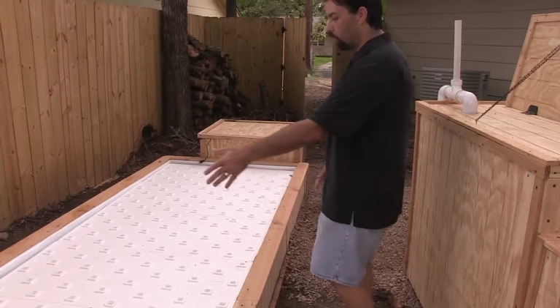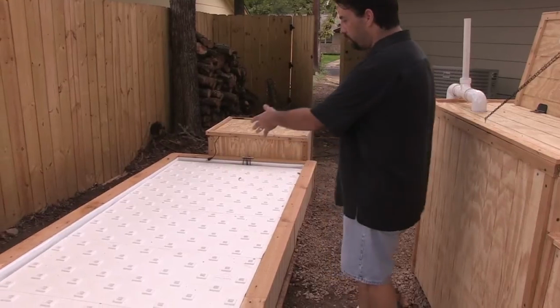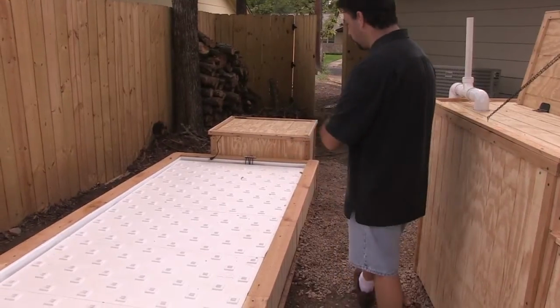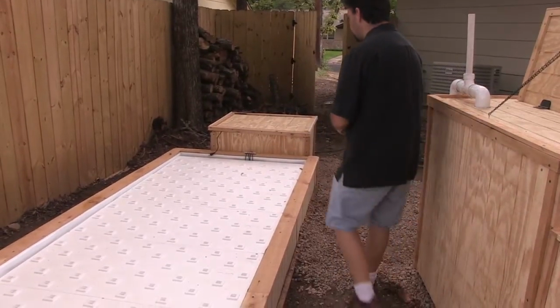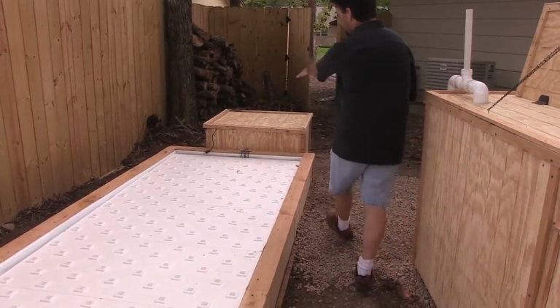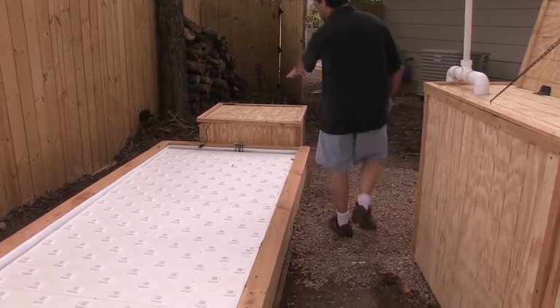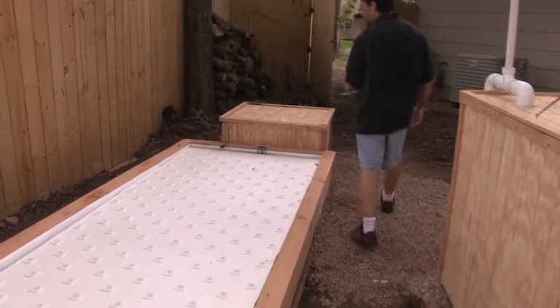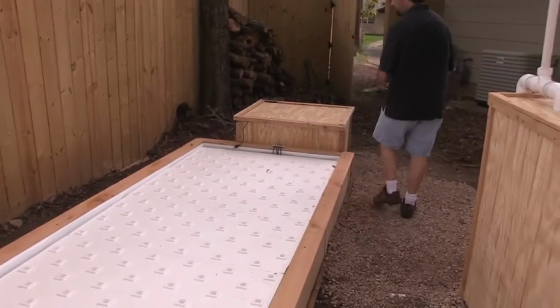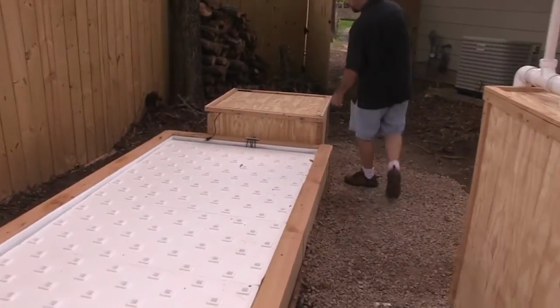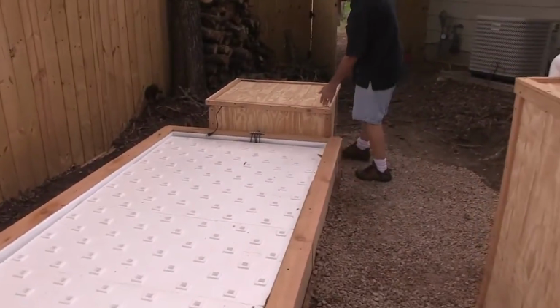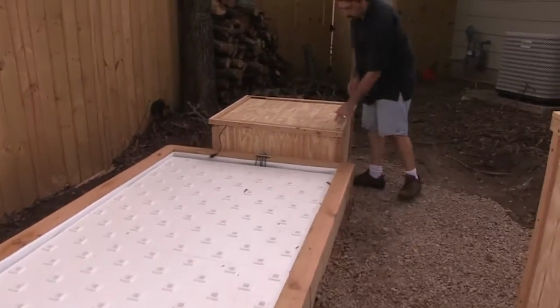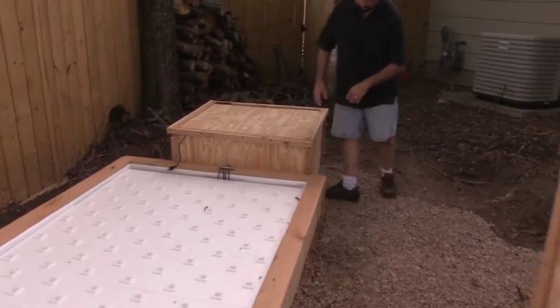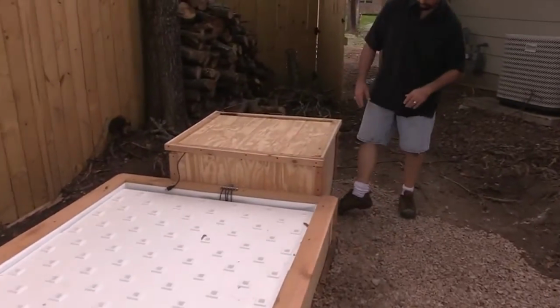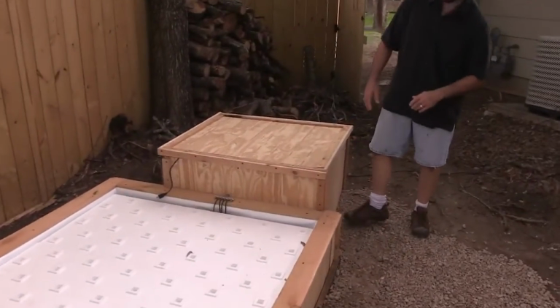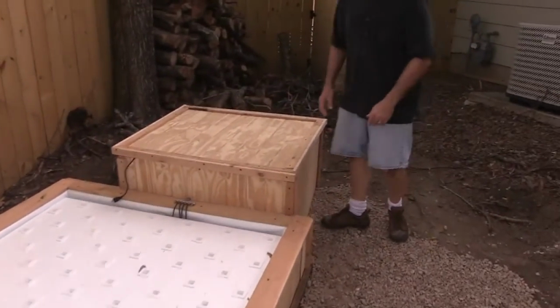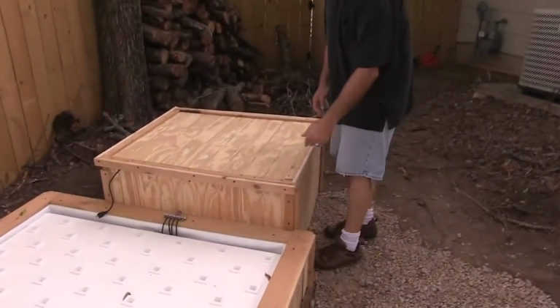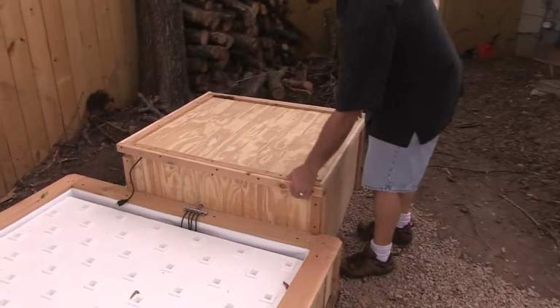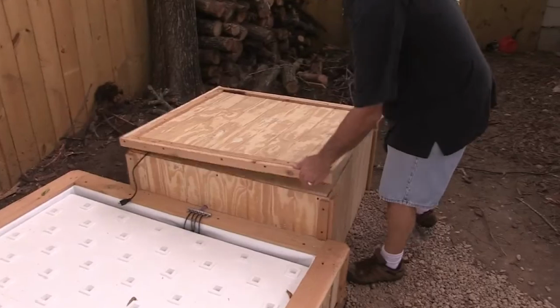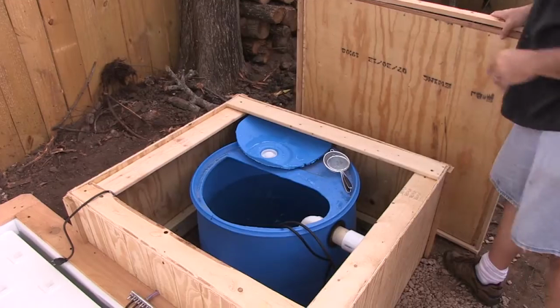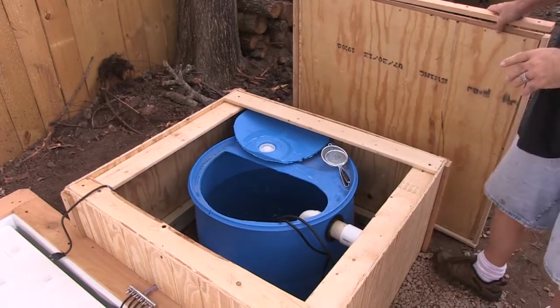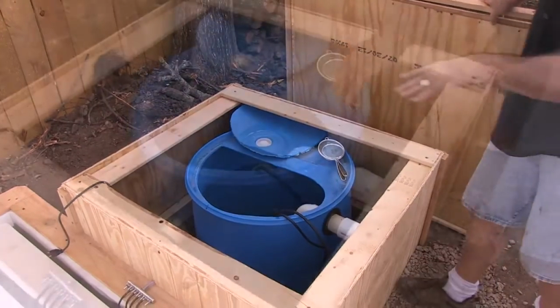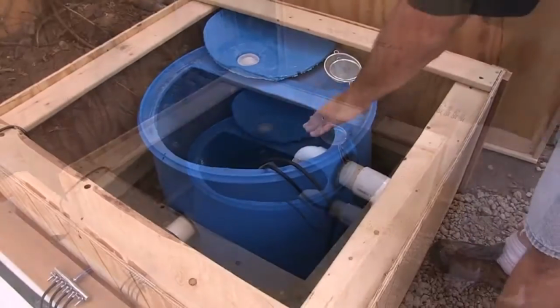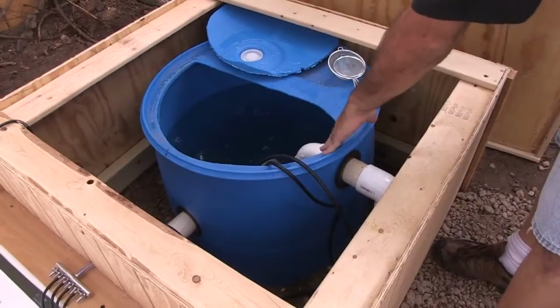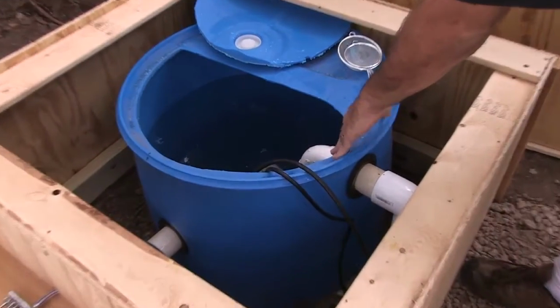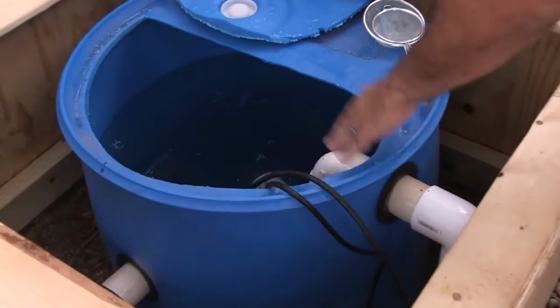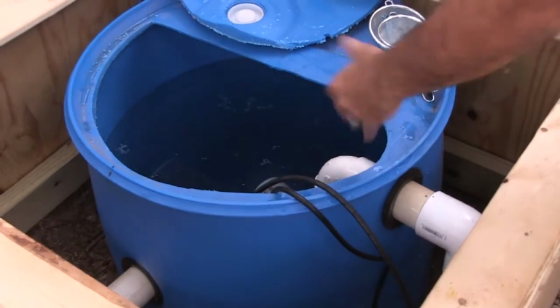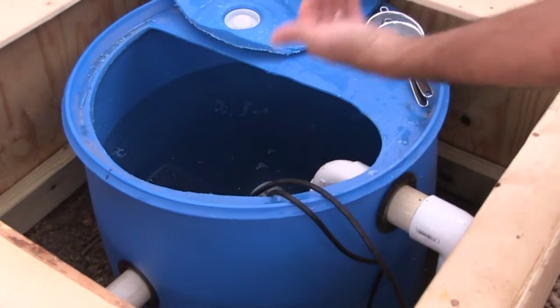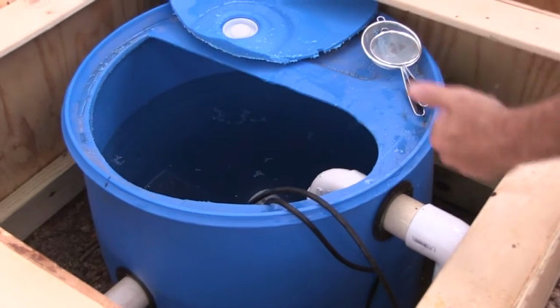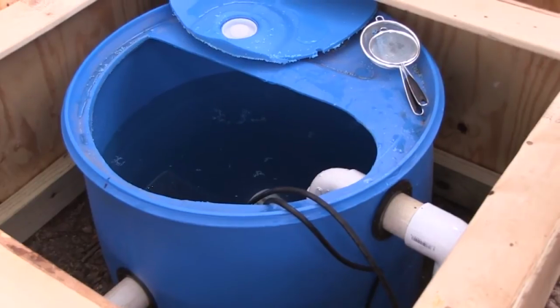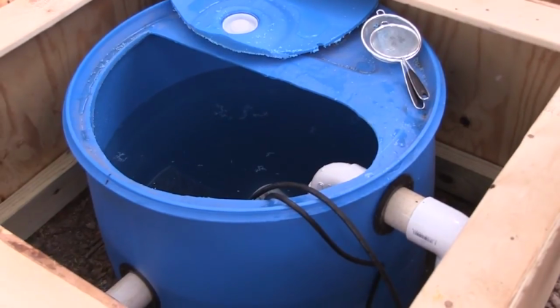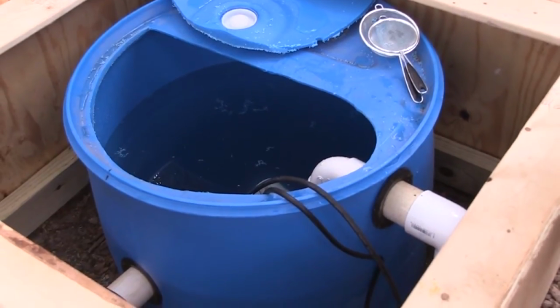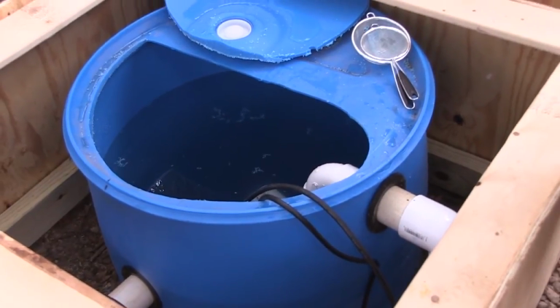The water is going to flow through the raft, down into this sump here on the end, which we've very neatly enclosed in some siding. Inside here is where our pump housing is, and this pump is going to pump the water back up into the fish tank.